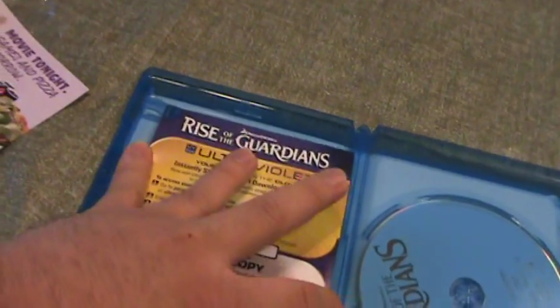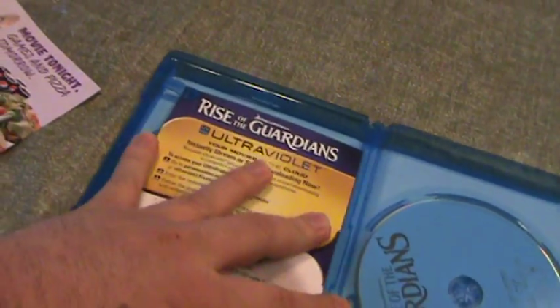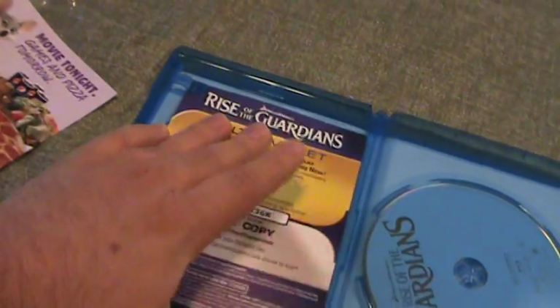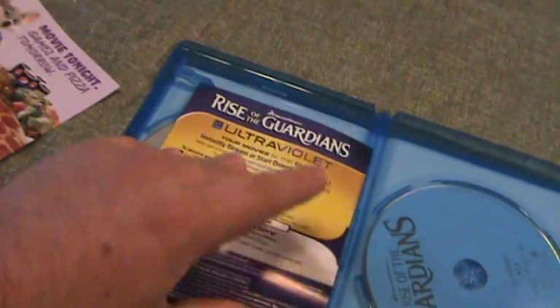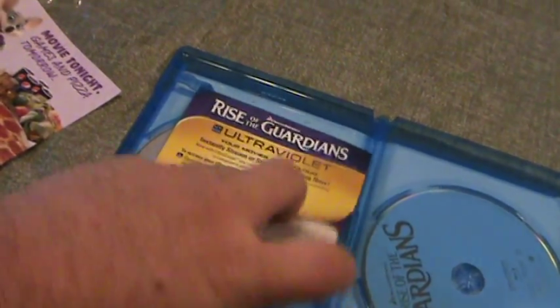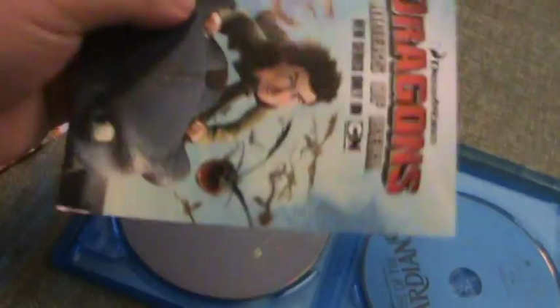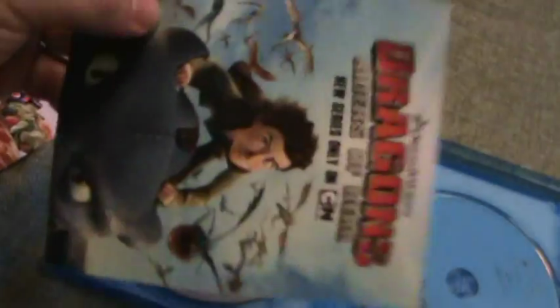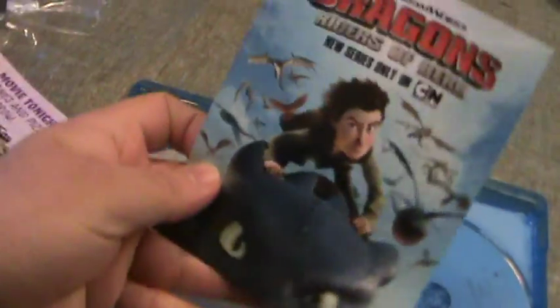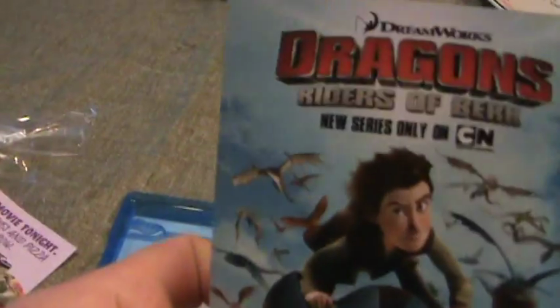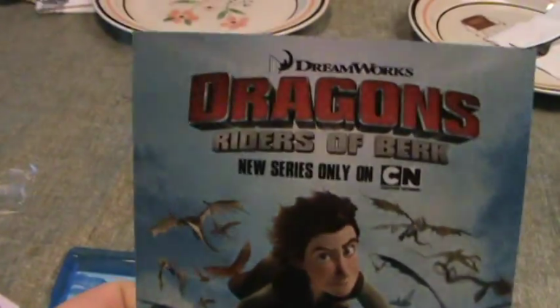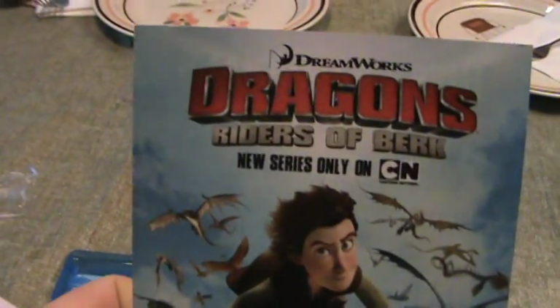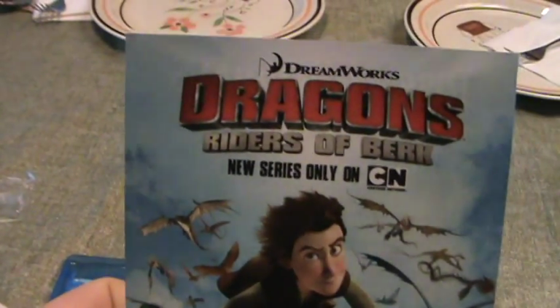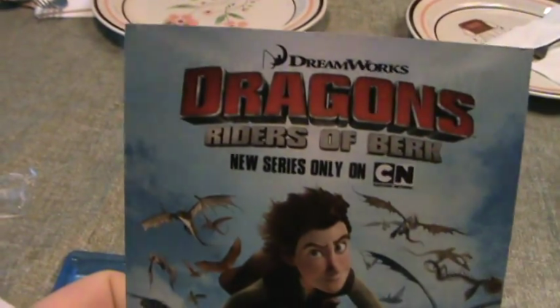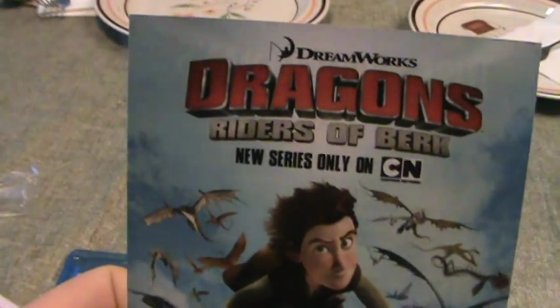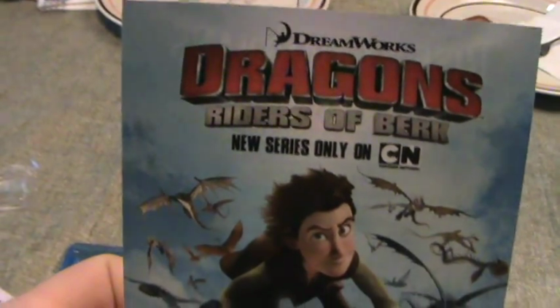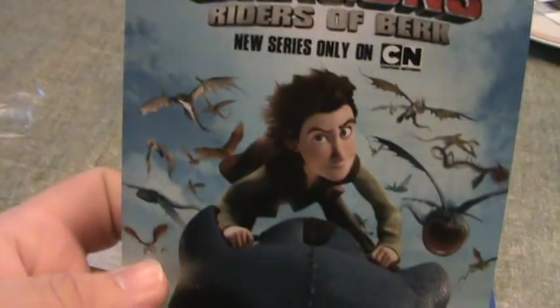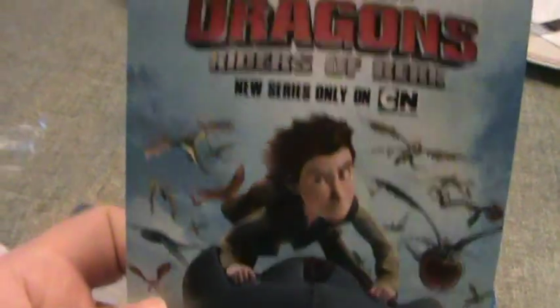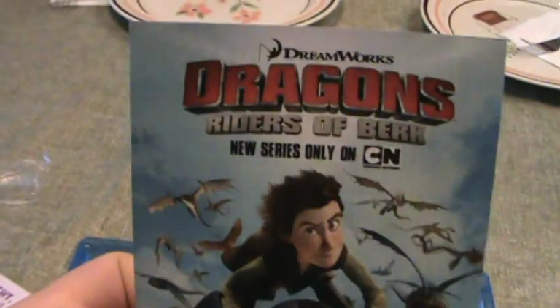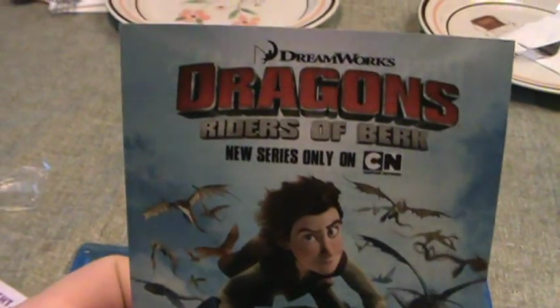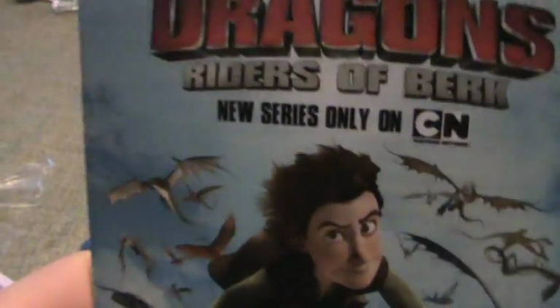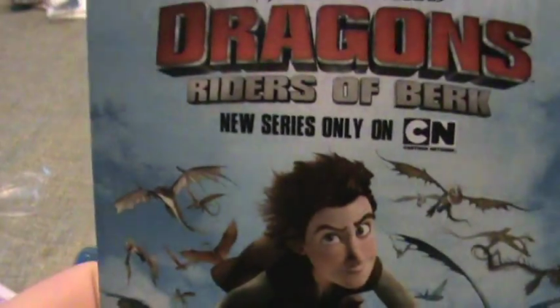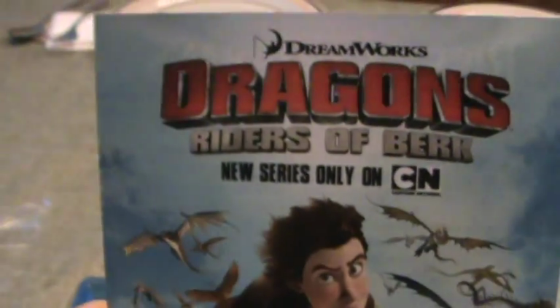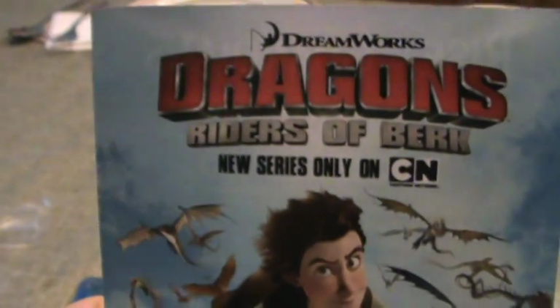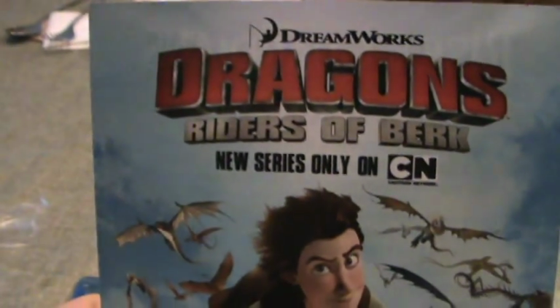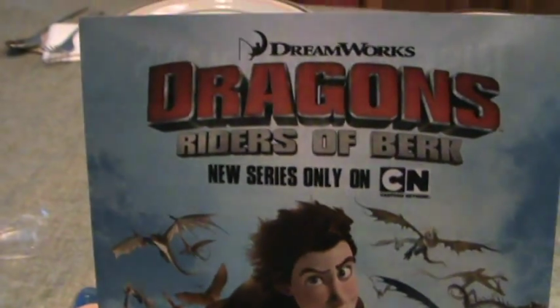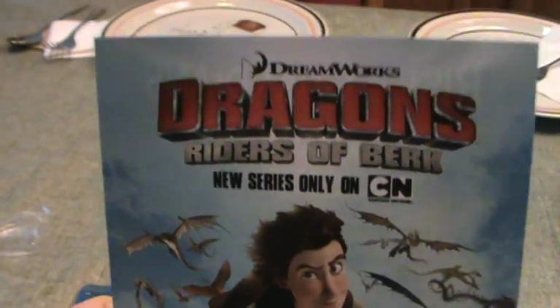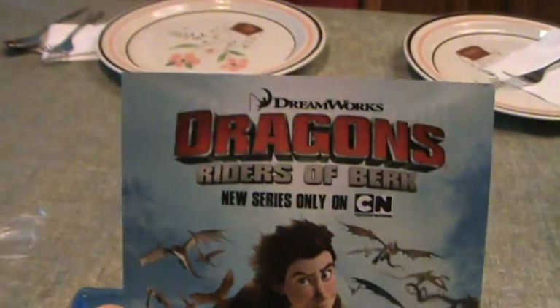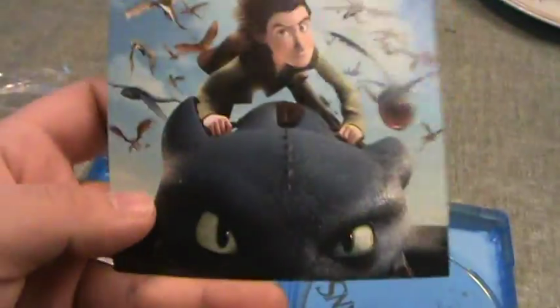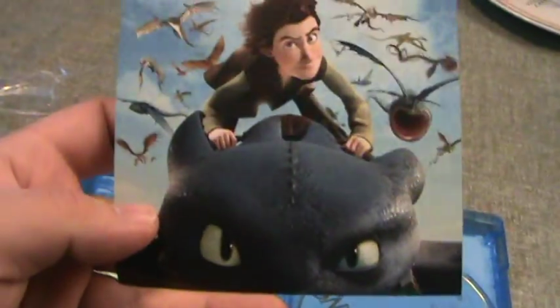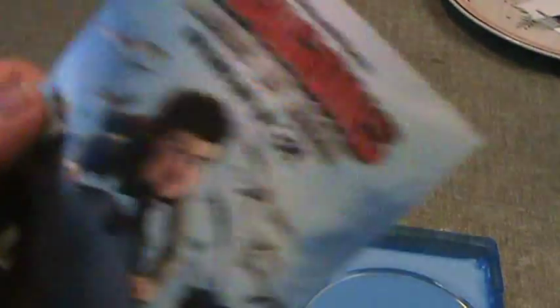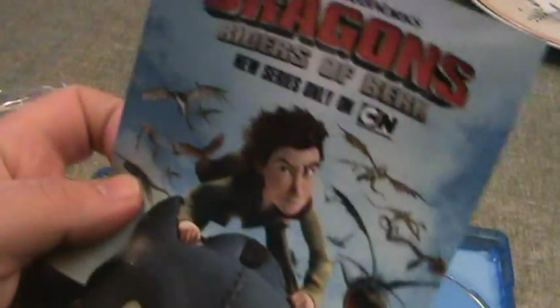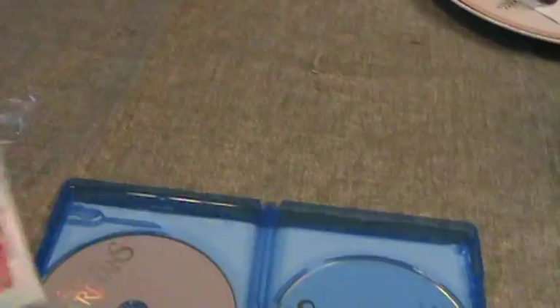So the UV code and digital copy are in here. And speaking of How to Train Your Dragon, it looks like there's a Cartoon Network series, Riders of Berk. I didn't know about that.